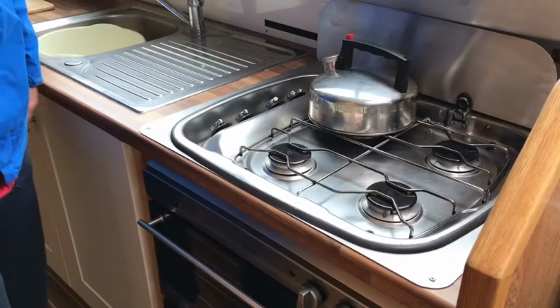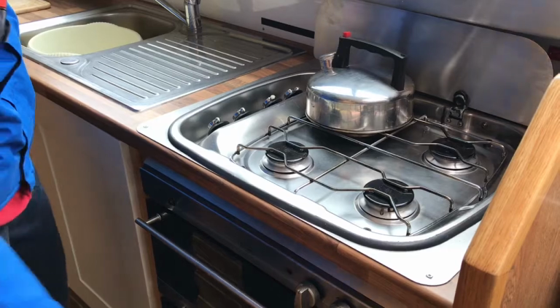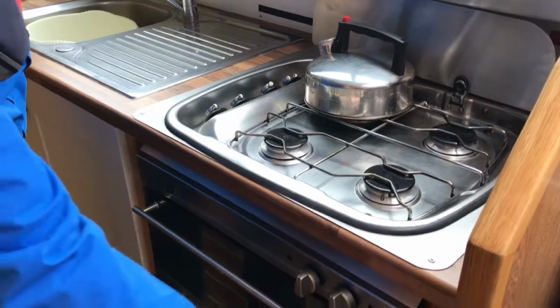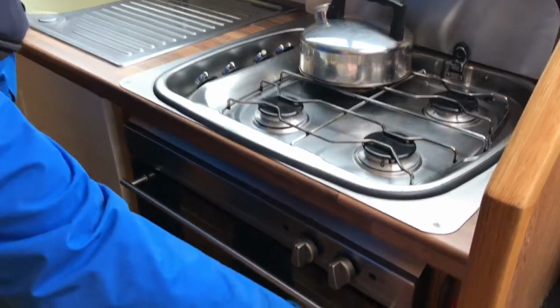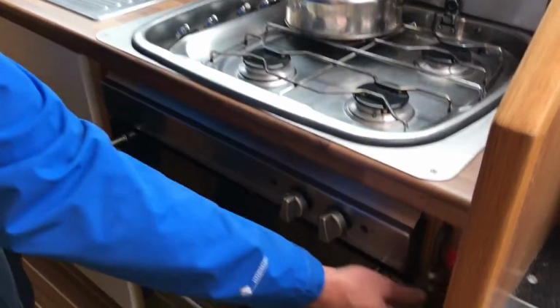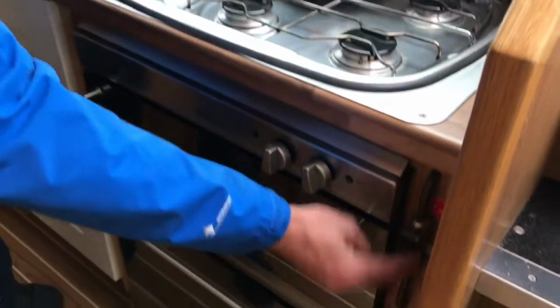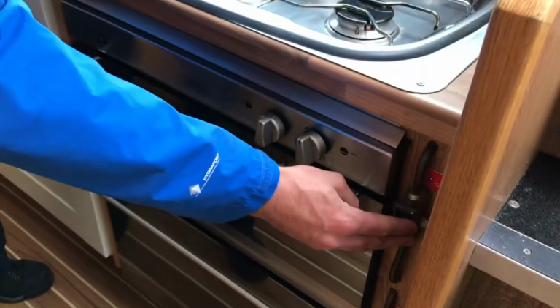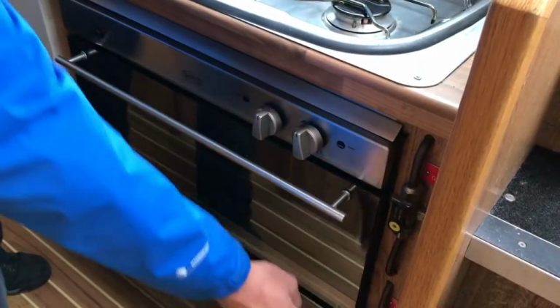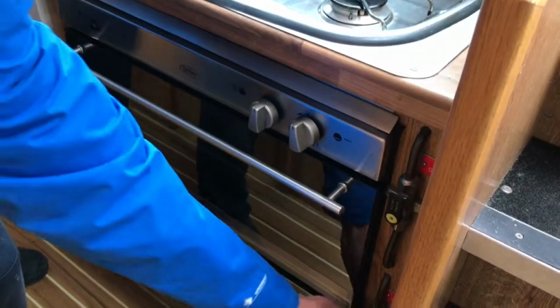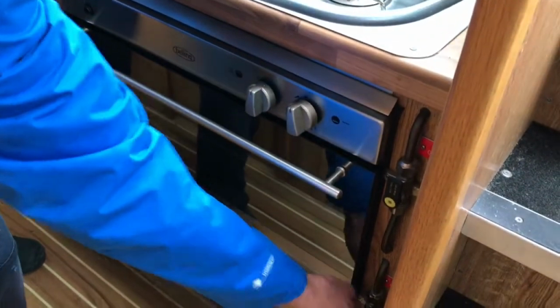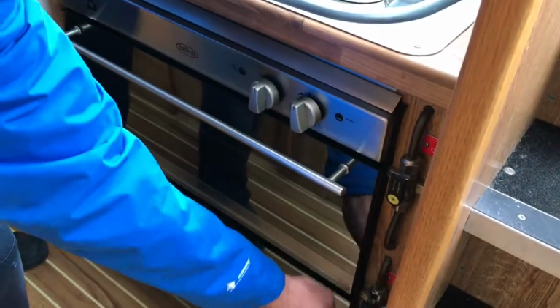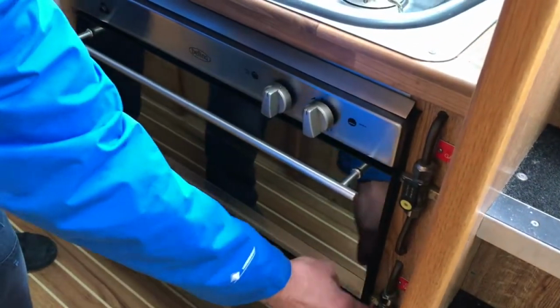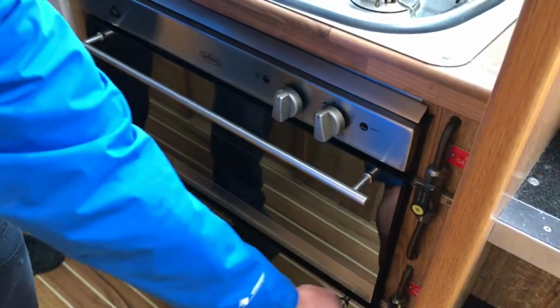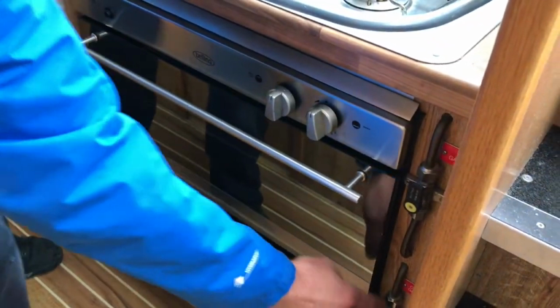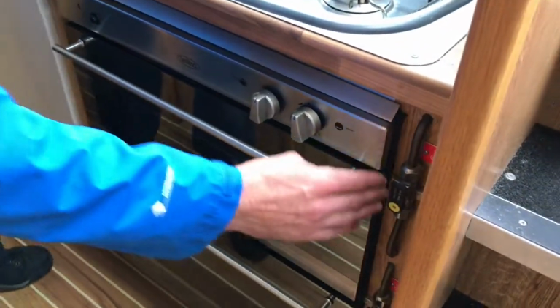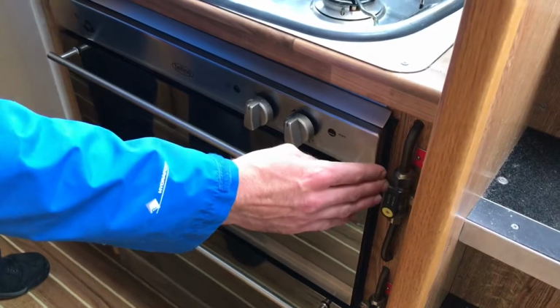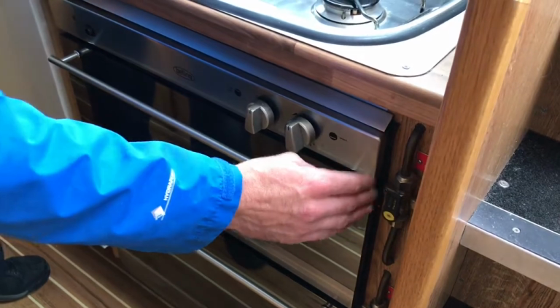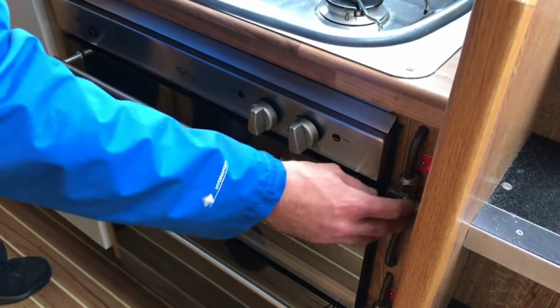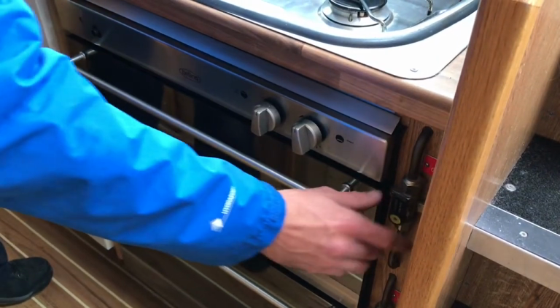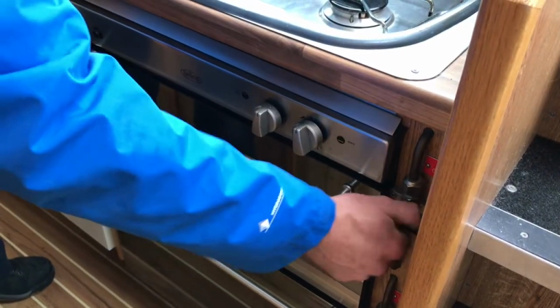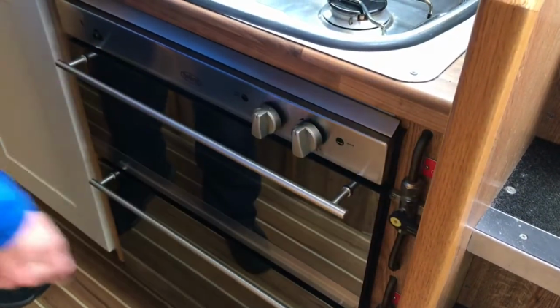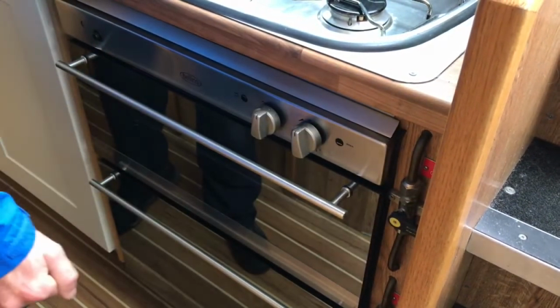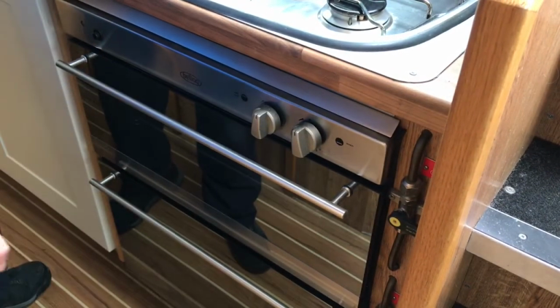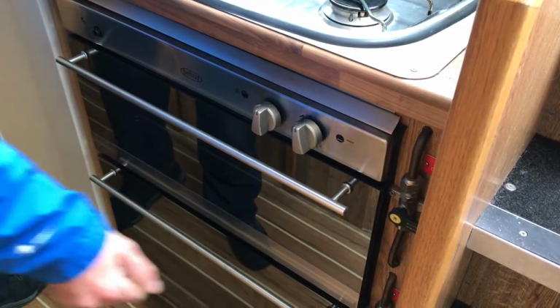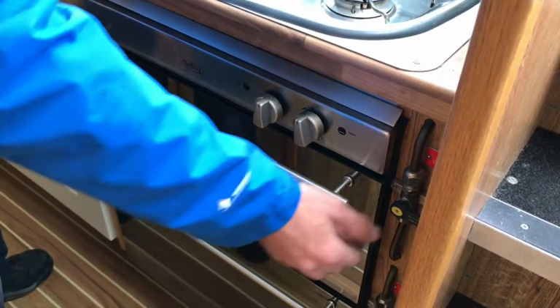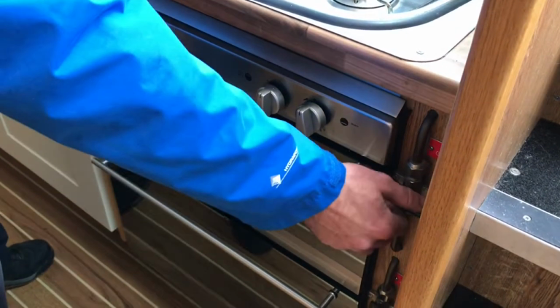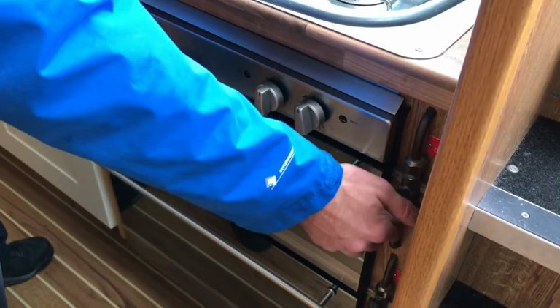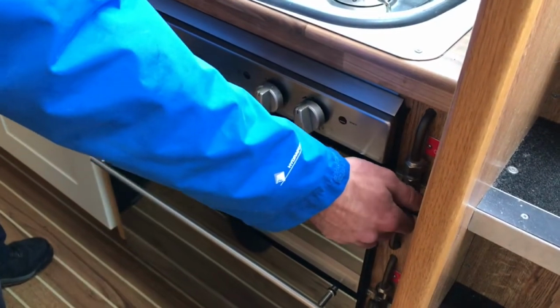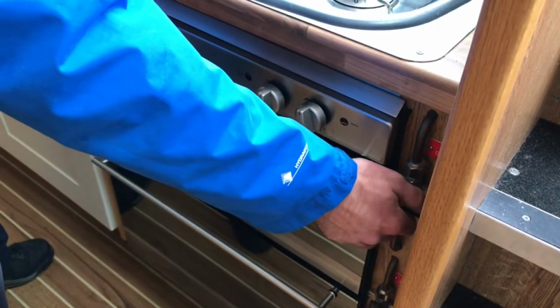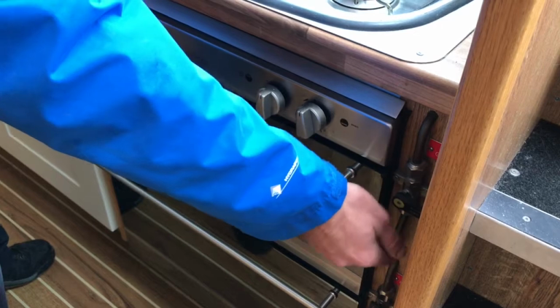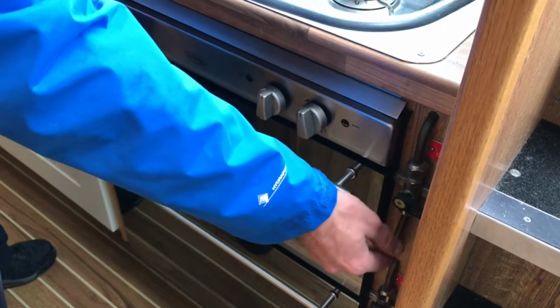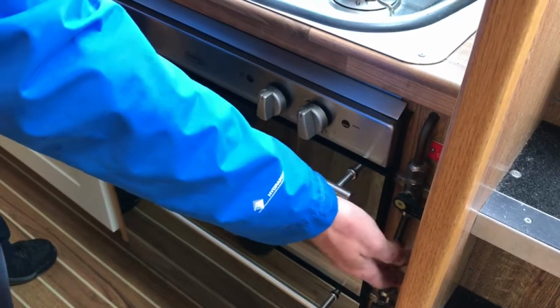By your cooker, you have your hob gas tap and your cooker gas tap. When the knobs are in line with the pipe, they're on, and when they're in the horizontal position to the pipe, they're off.